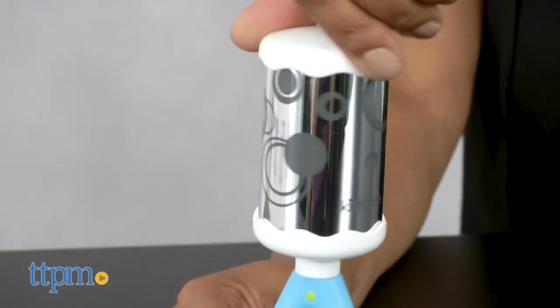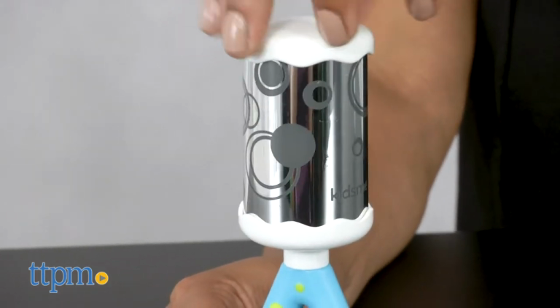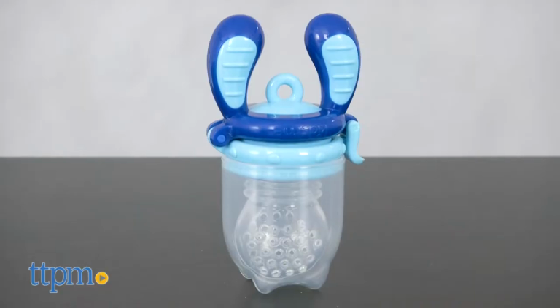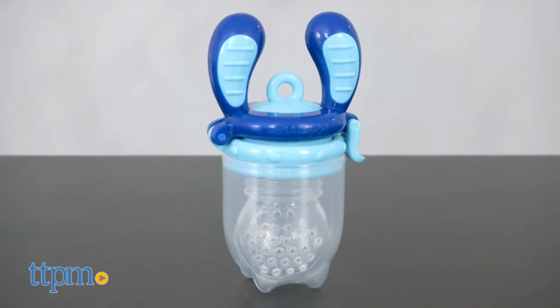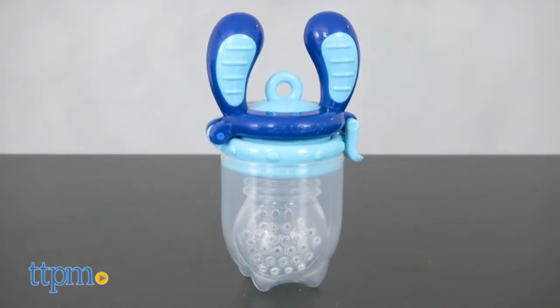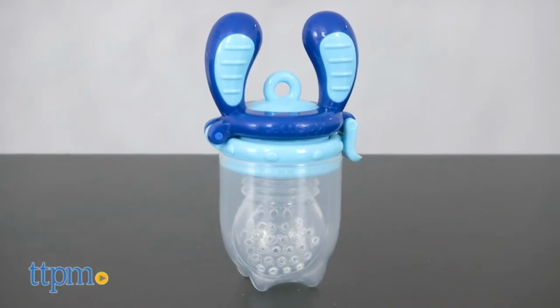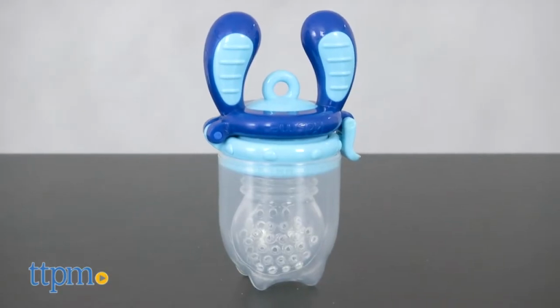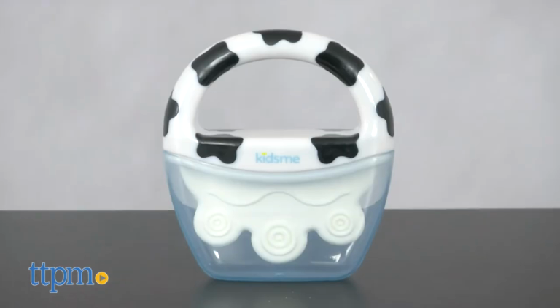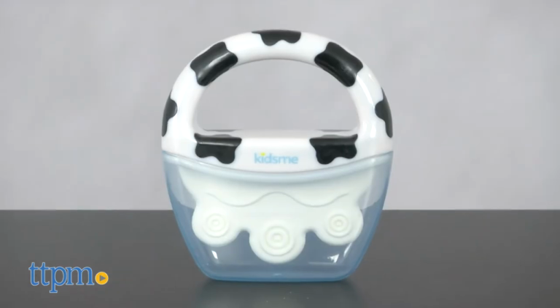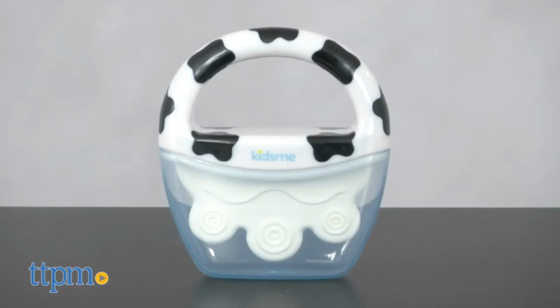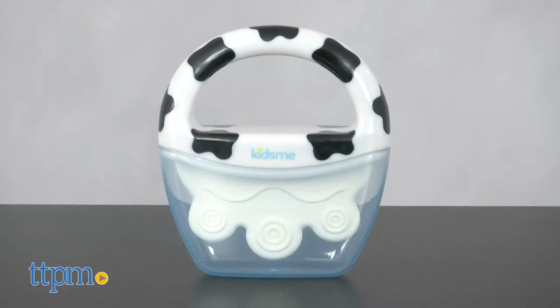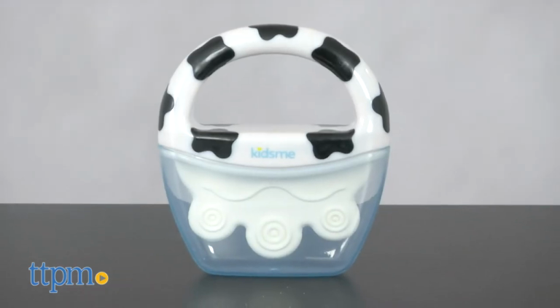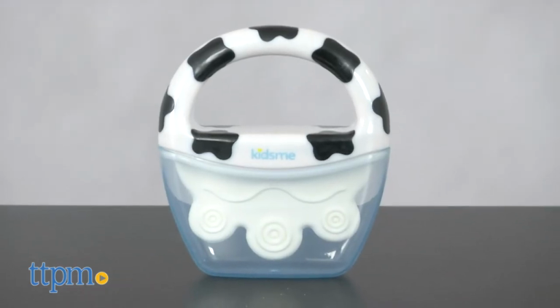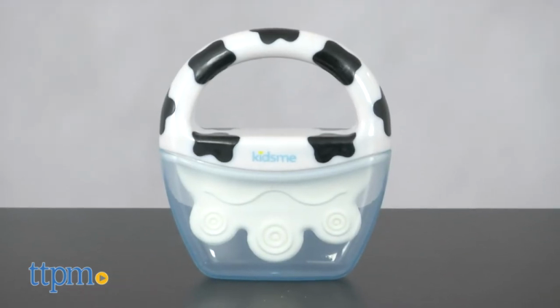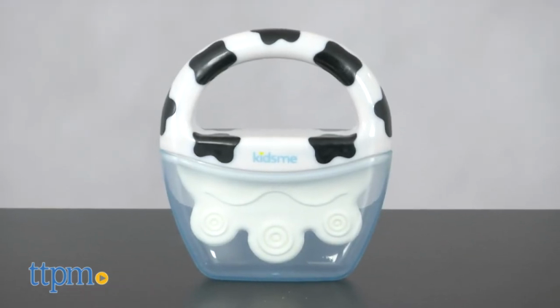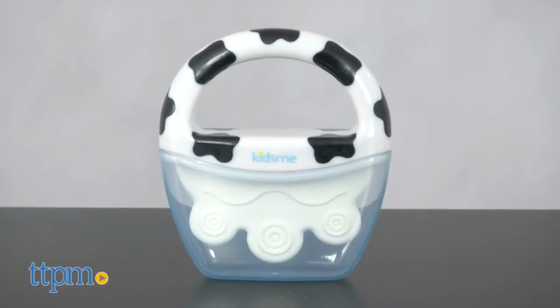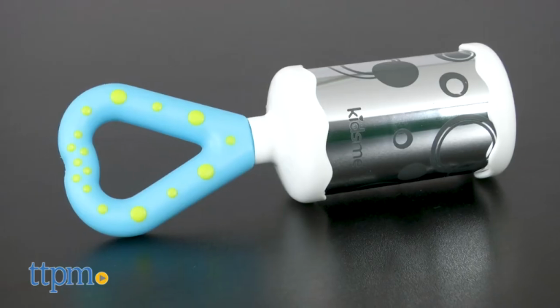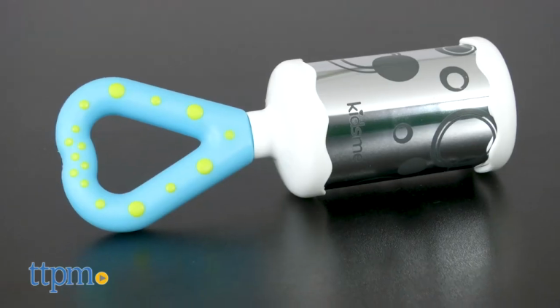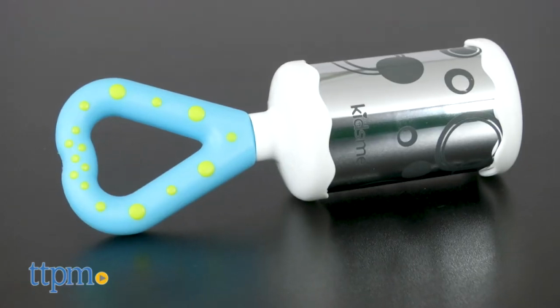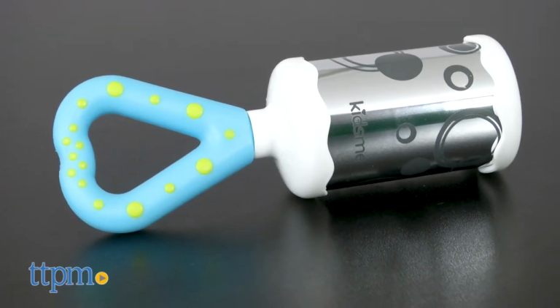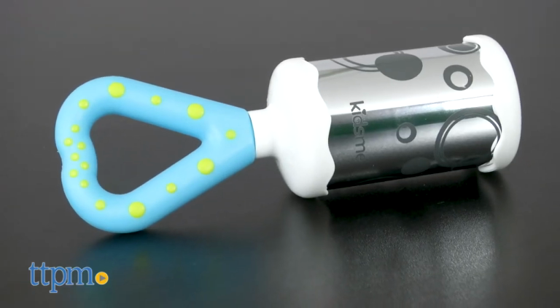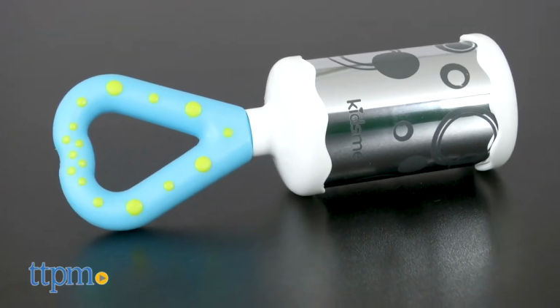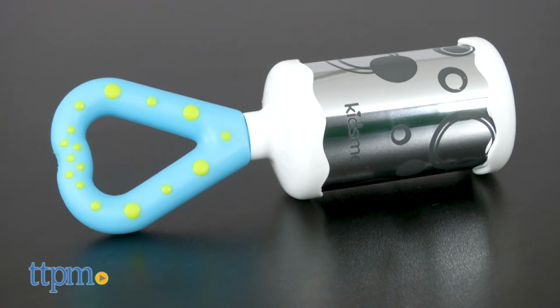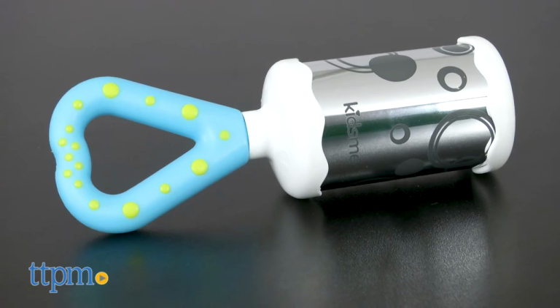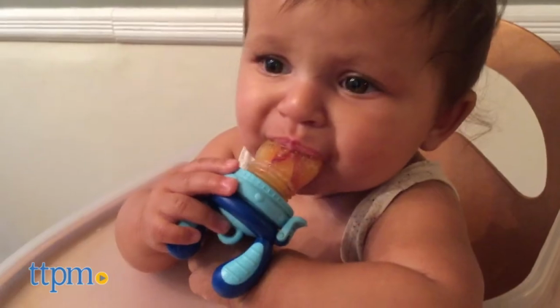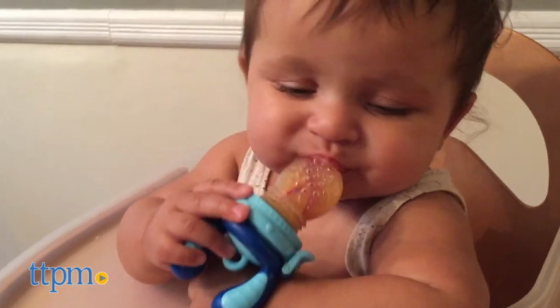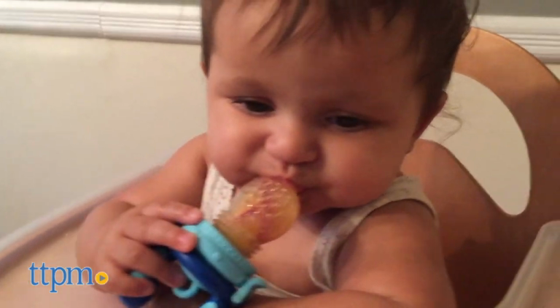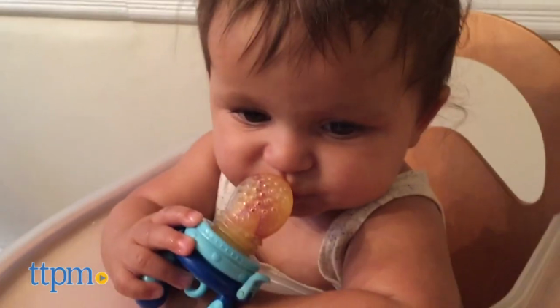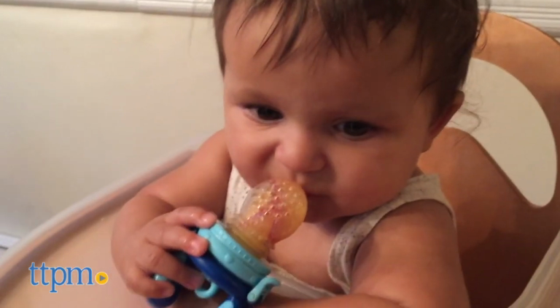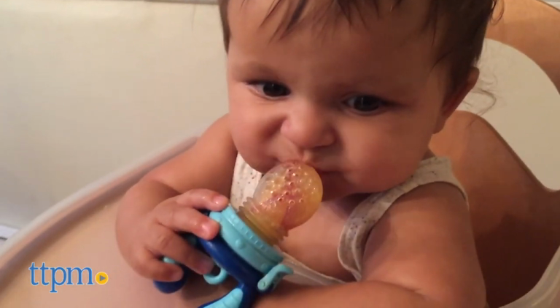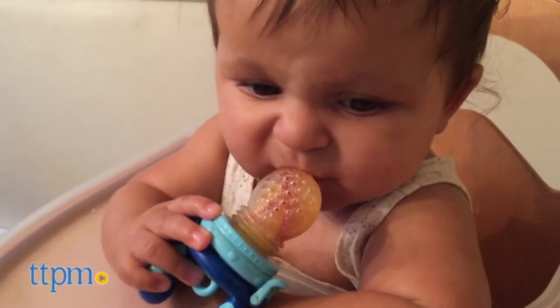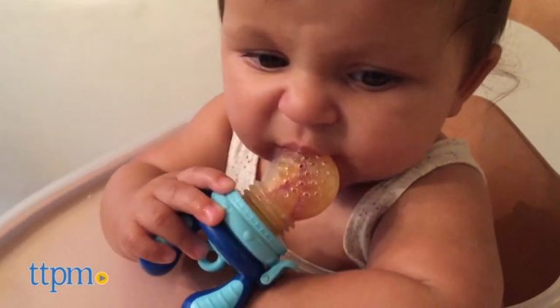The Food Feeder is for ages 6 months and up. The Icy Moo Moo Teether is for ages 3 months and up. And the Mirror Chime is for ages 3 months and up. These are each sold separately and made by KidsMe.